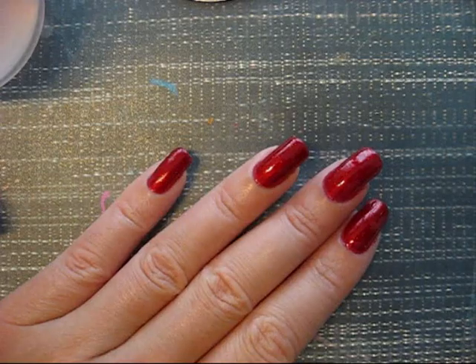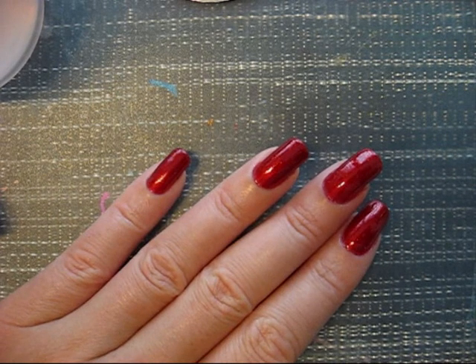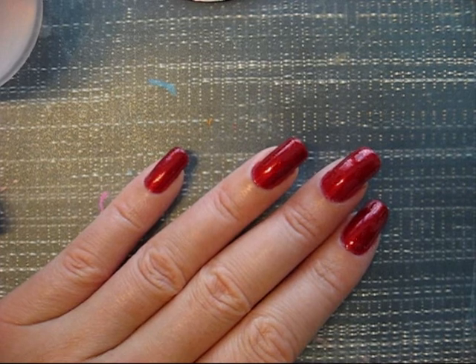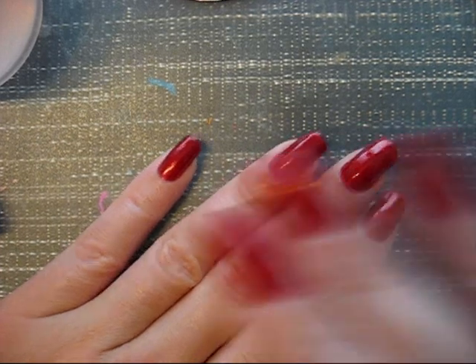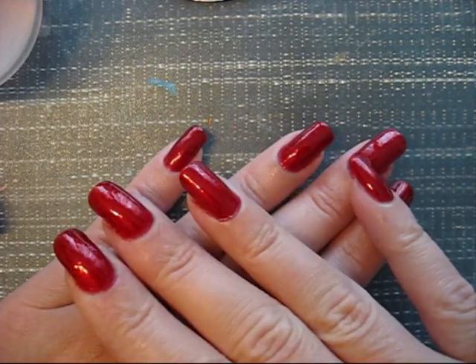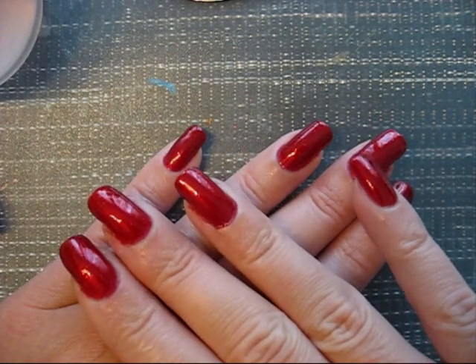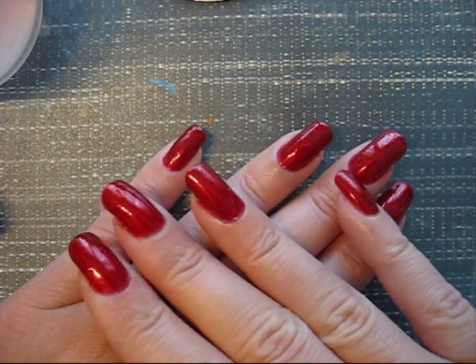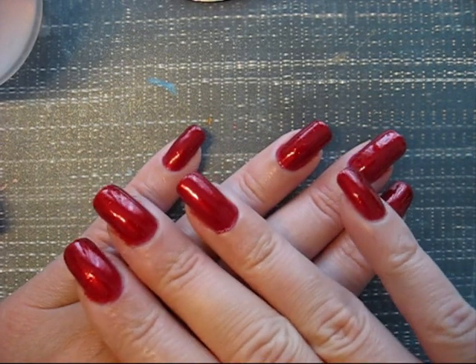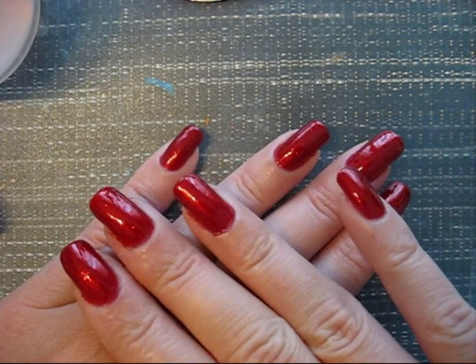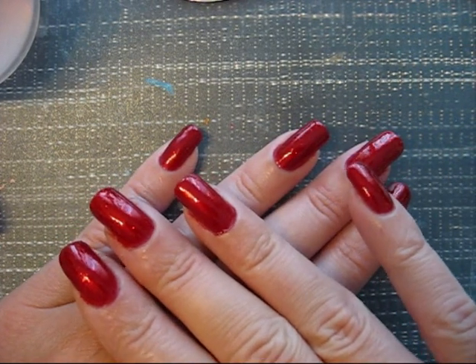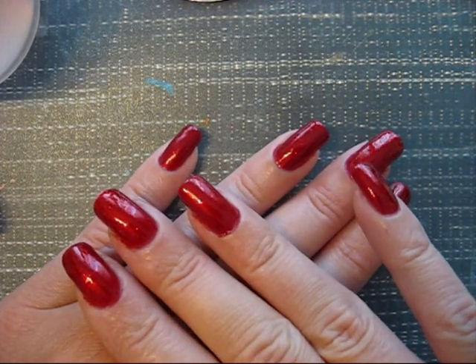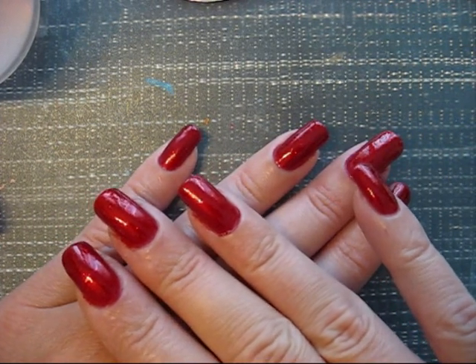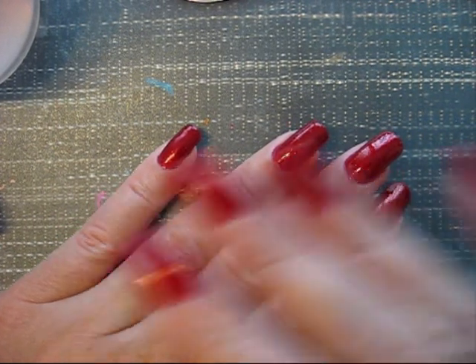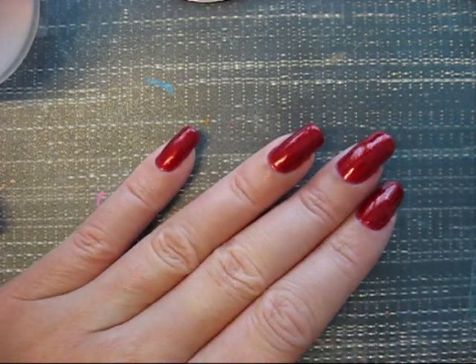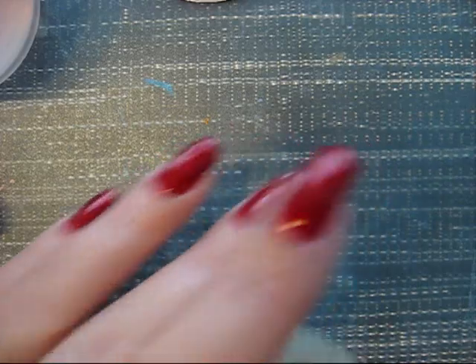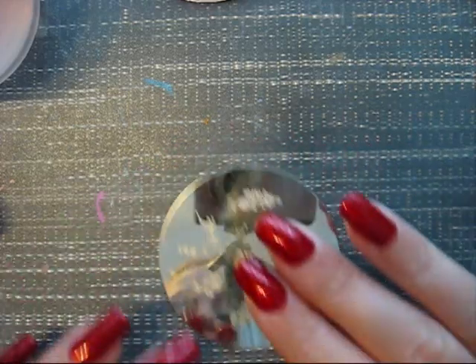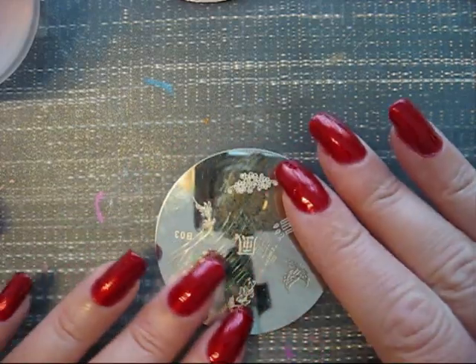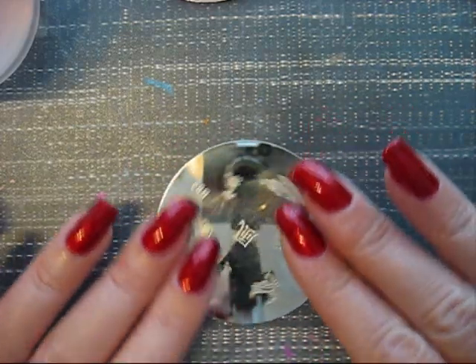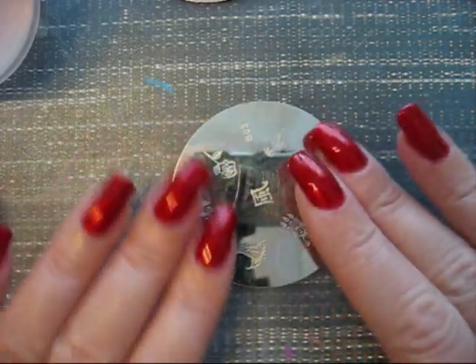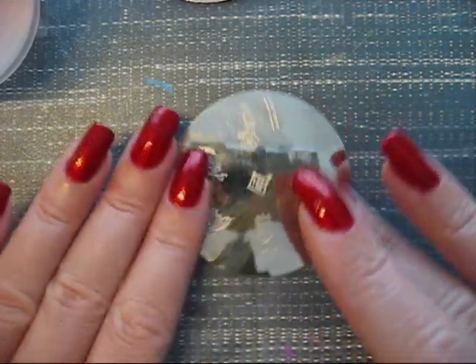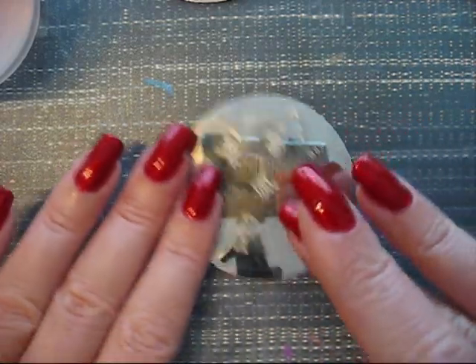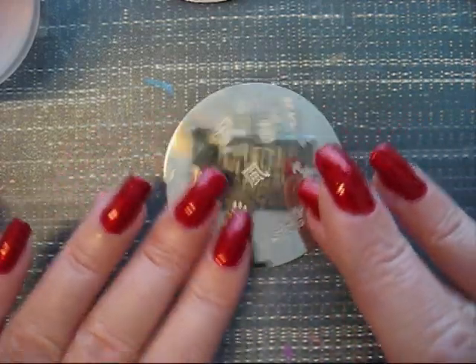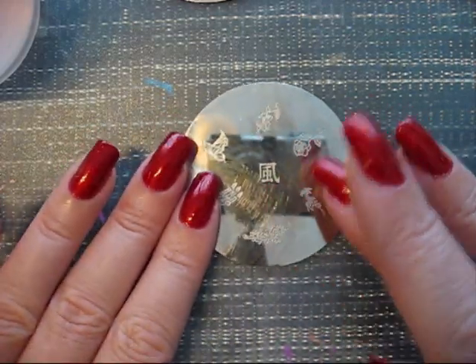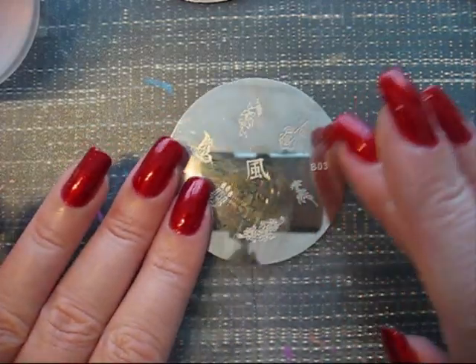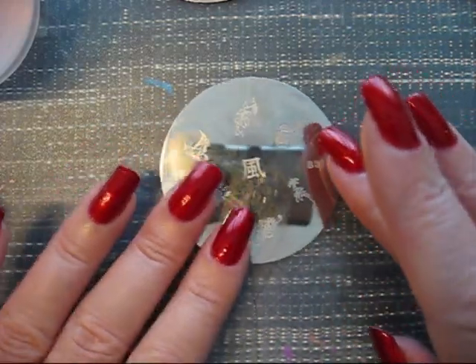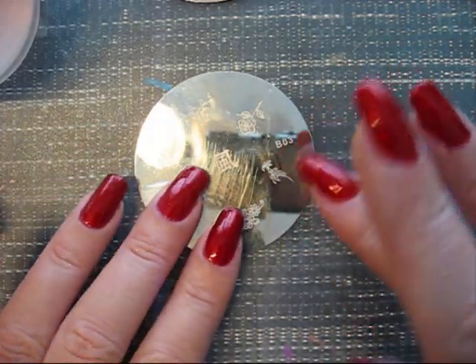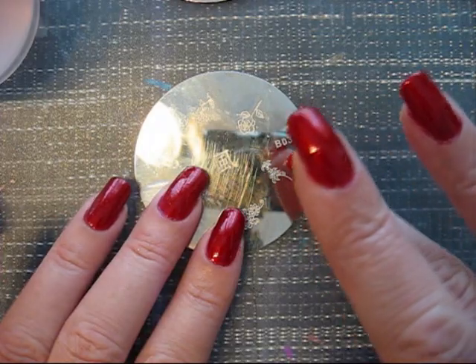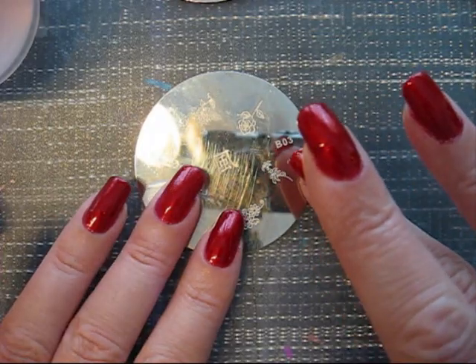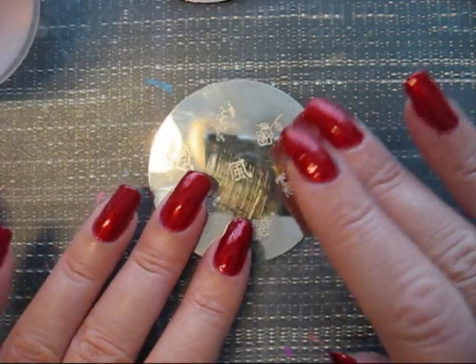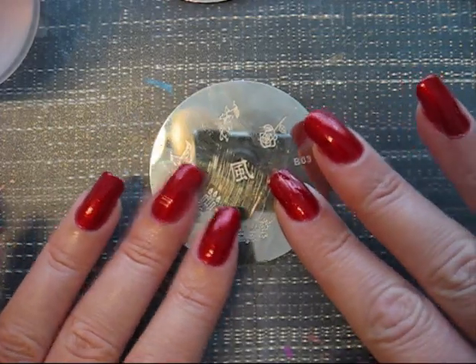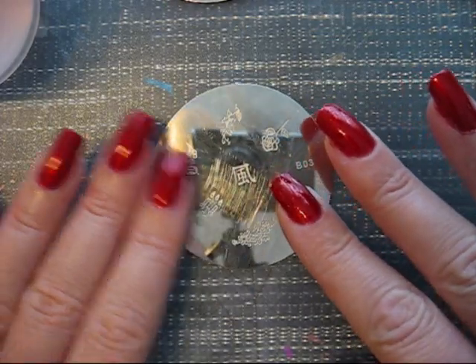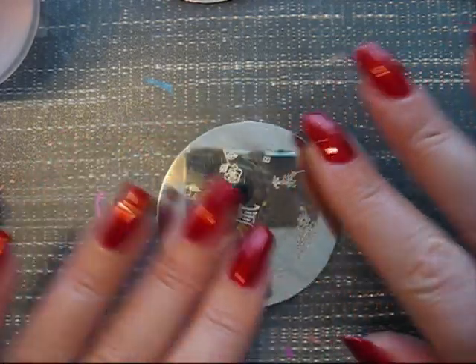My nails are now much deeper red. I love the chunky hollow scarlet from Clean Color. So this is plate B3.